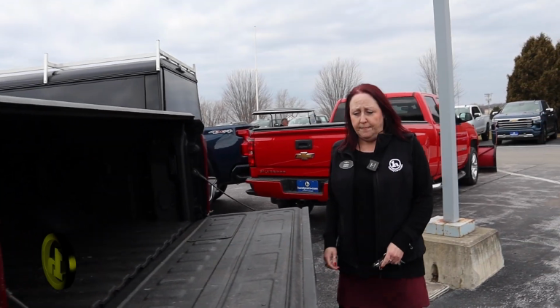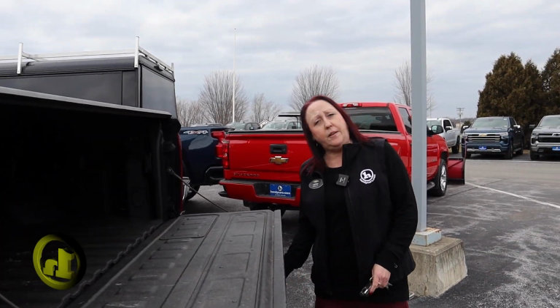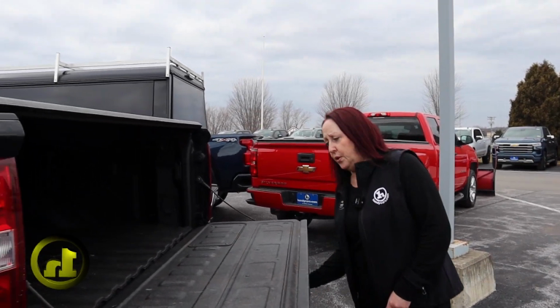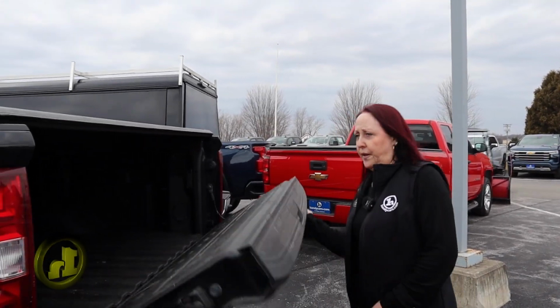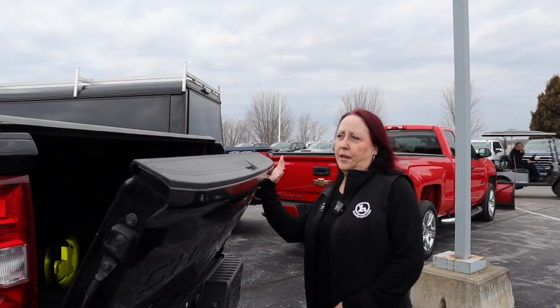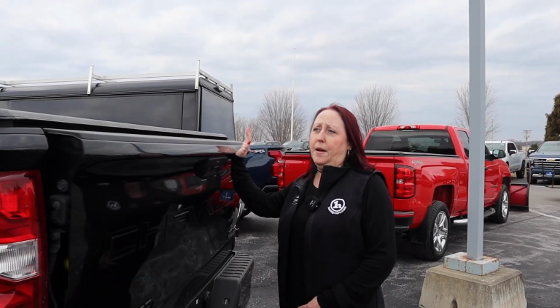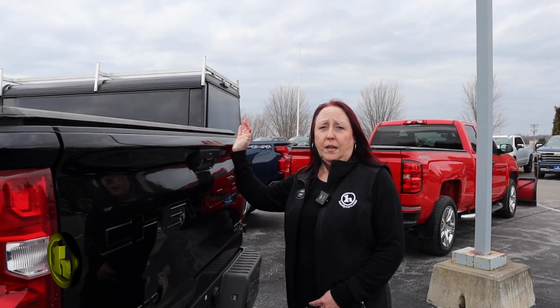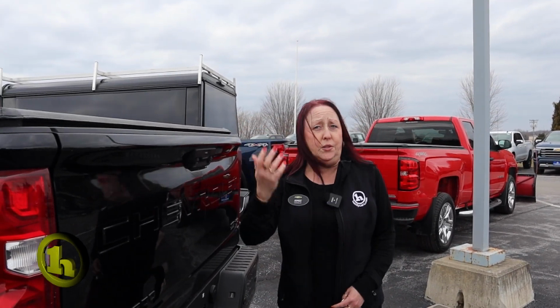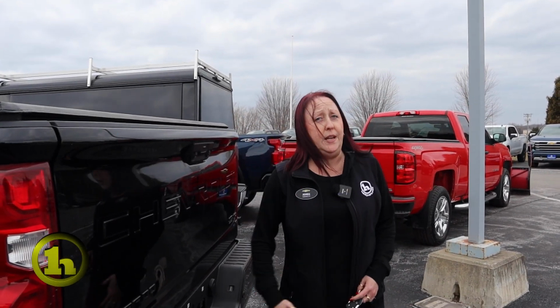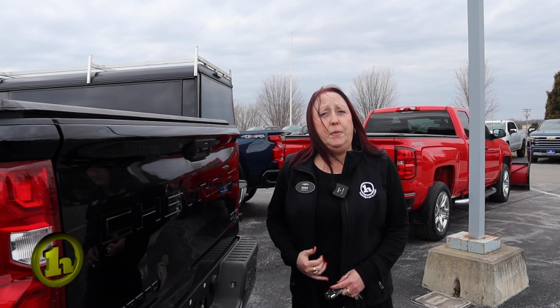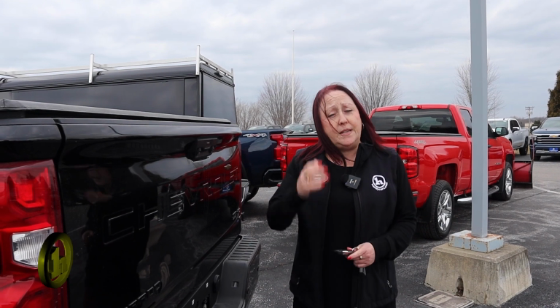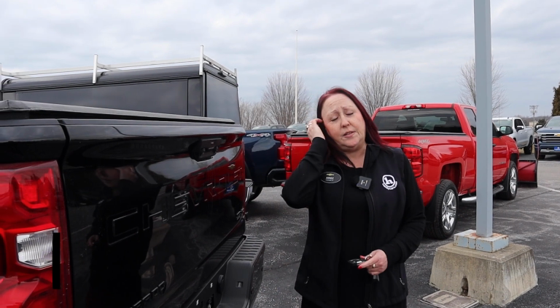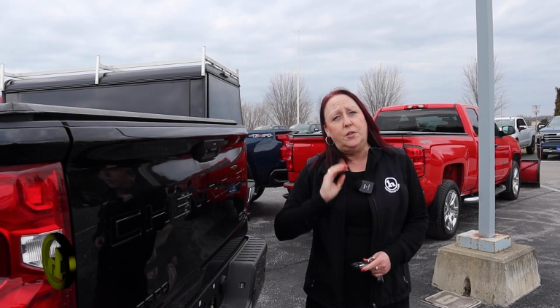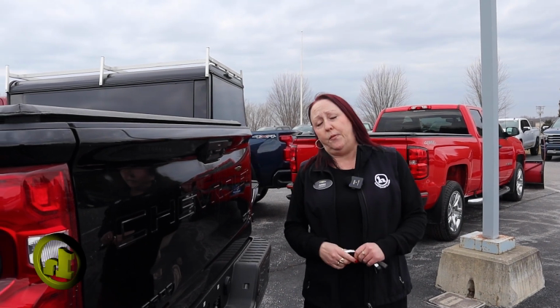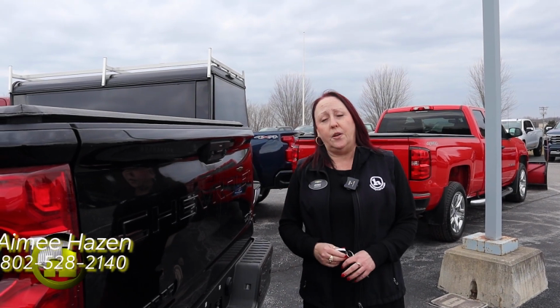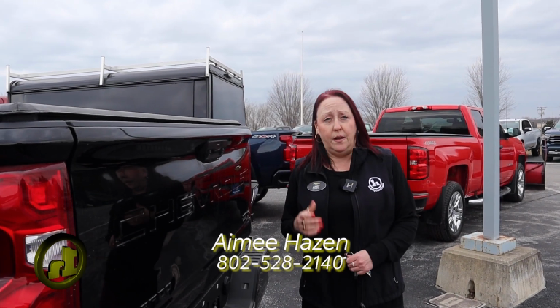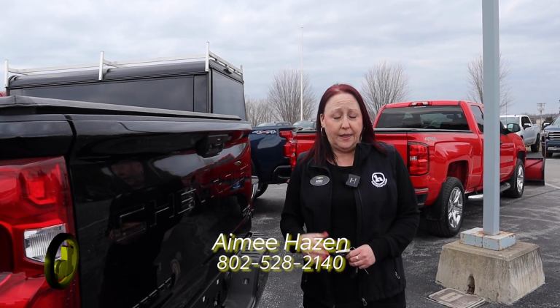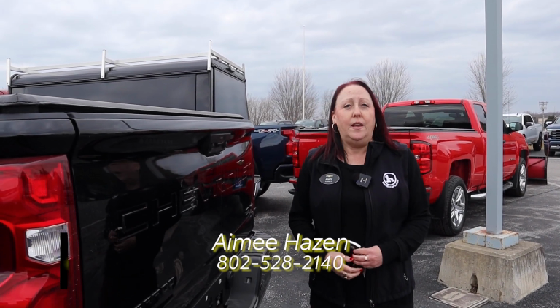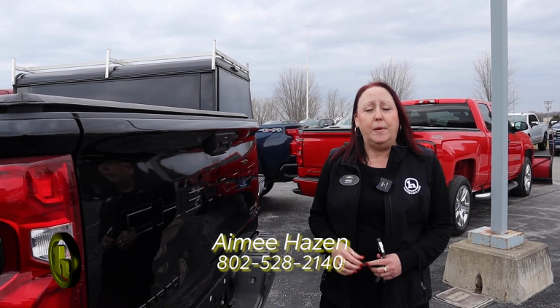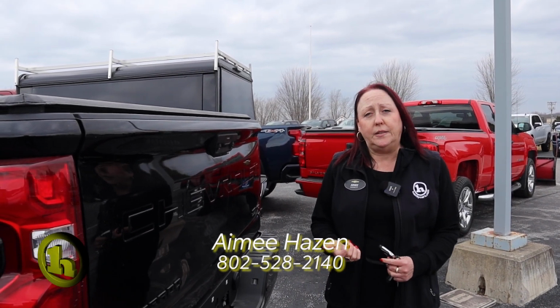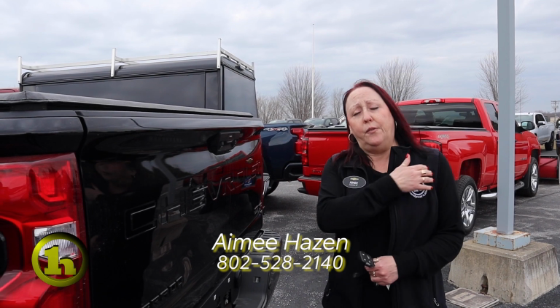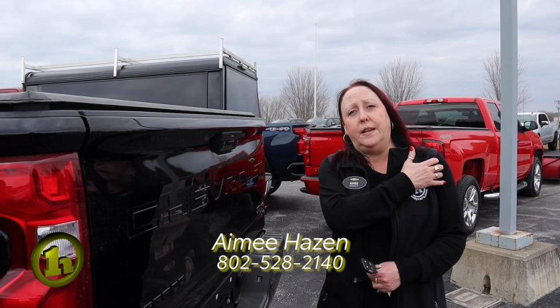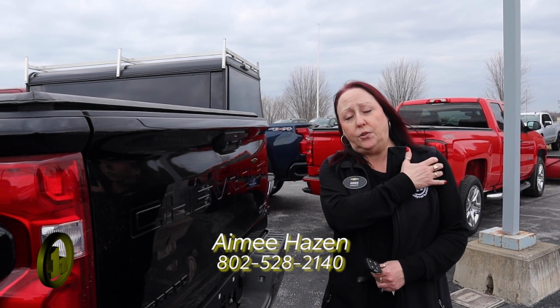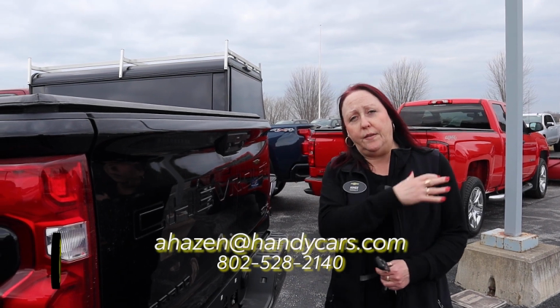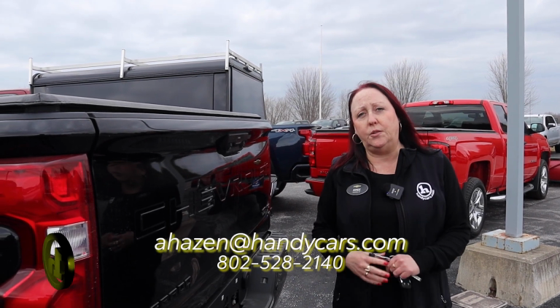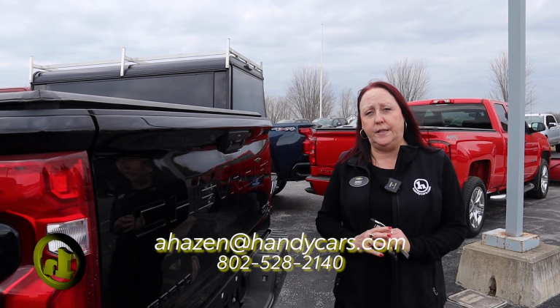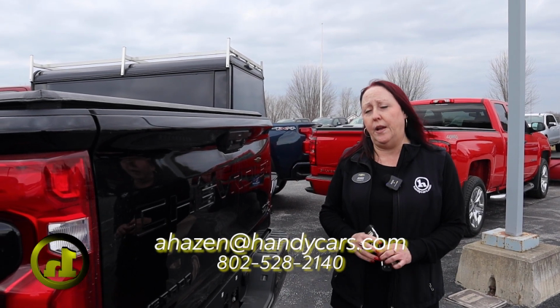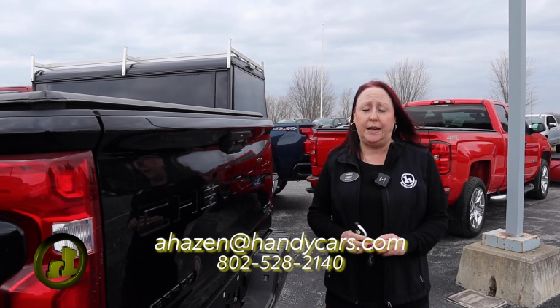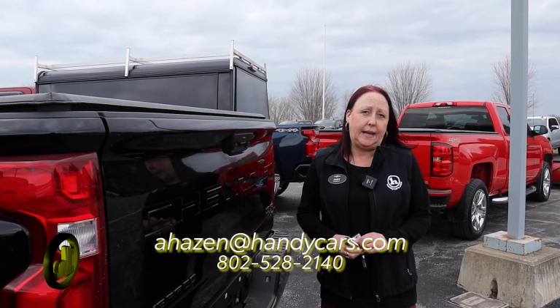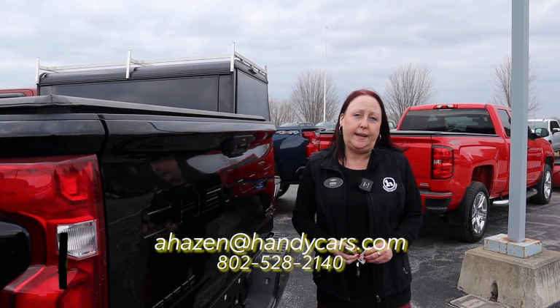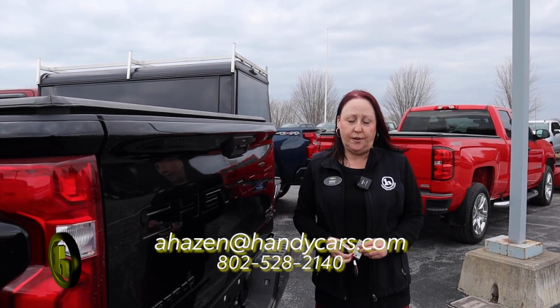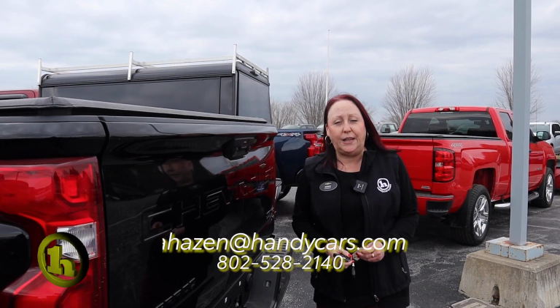So just wanted to show it to you — hopefully something that you want to come up and see. We do appreciate the repeat business because it looks like you've purchased from us before. My direct number is 802-528-2140 and my email is ahazen@handycars.com. Thank you.